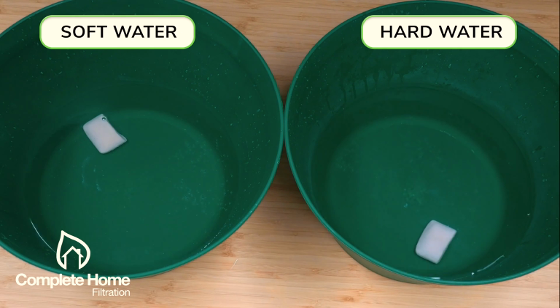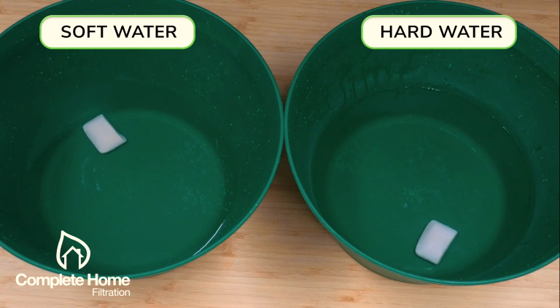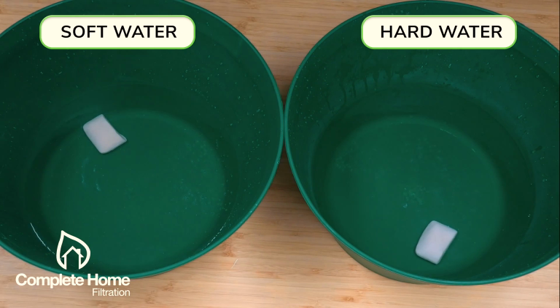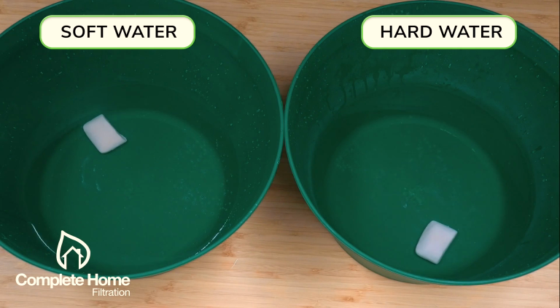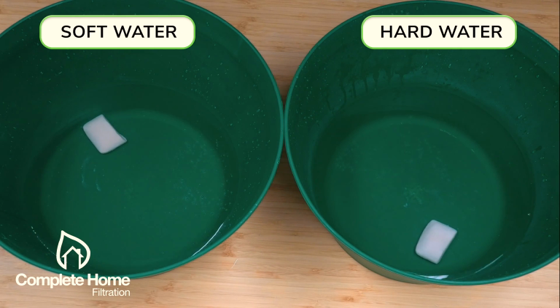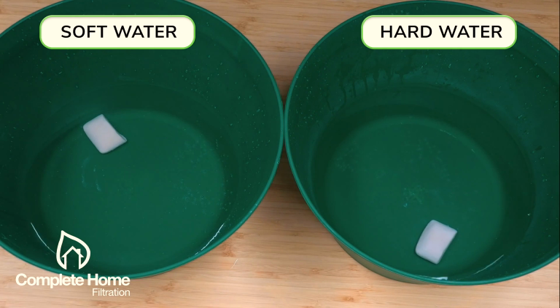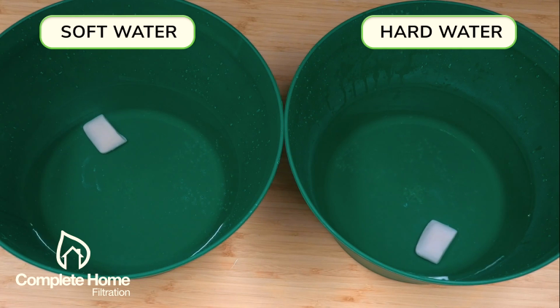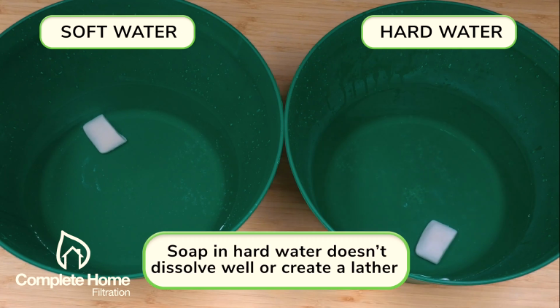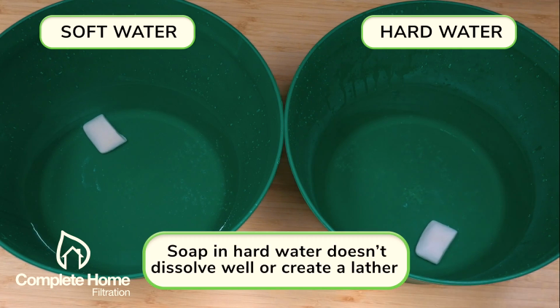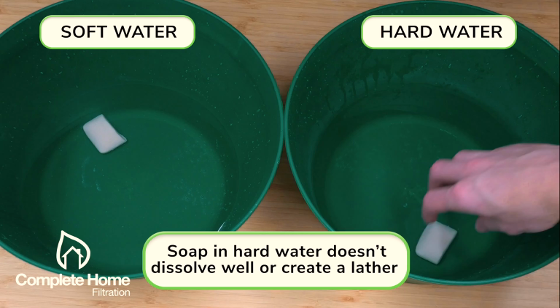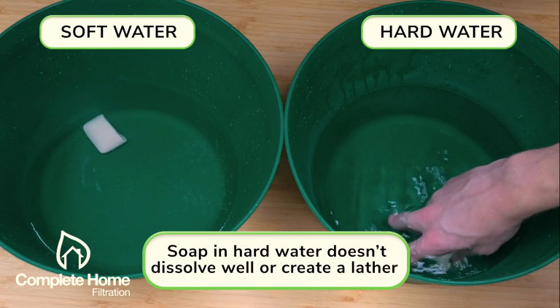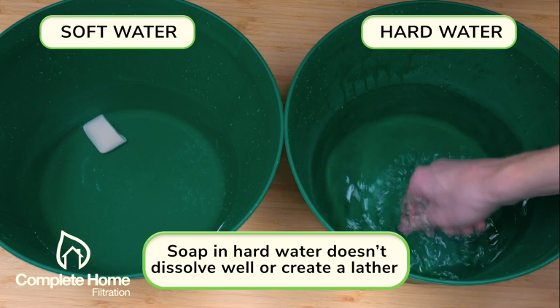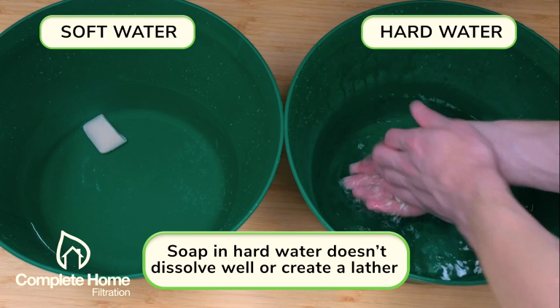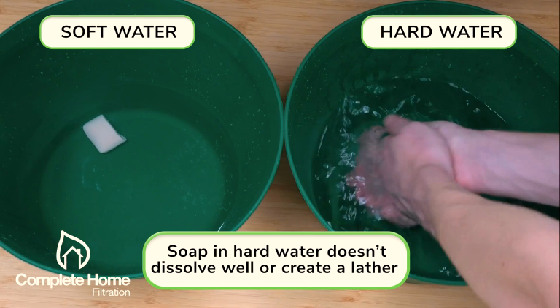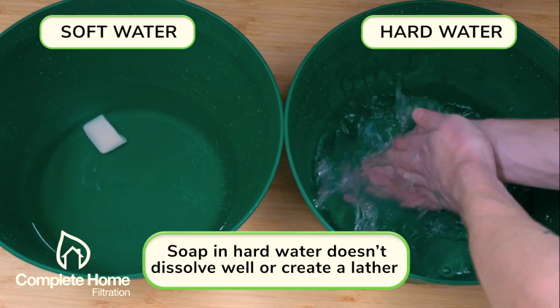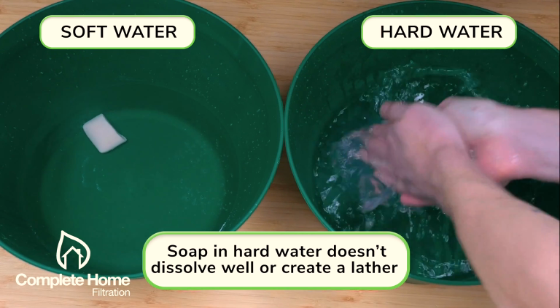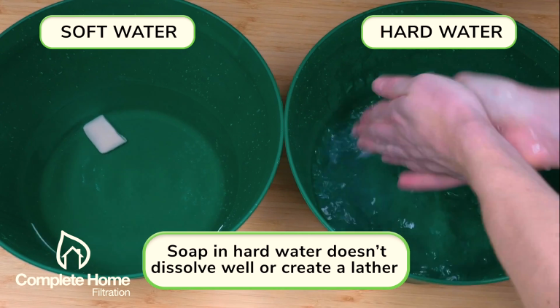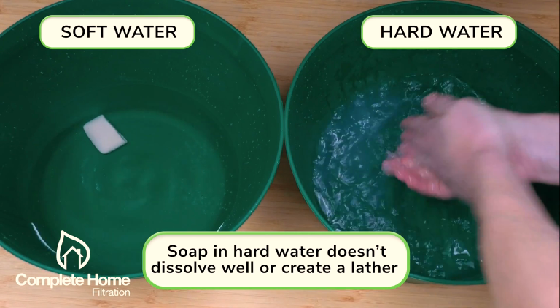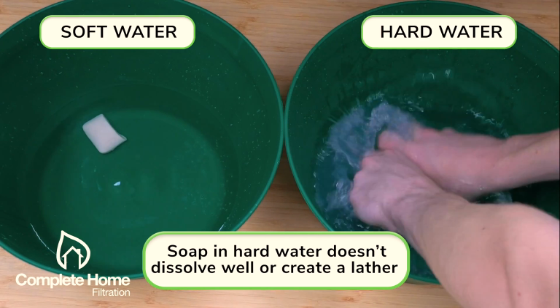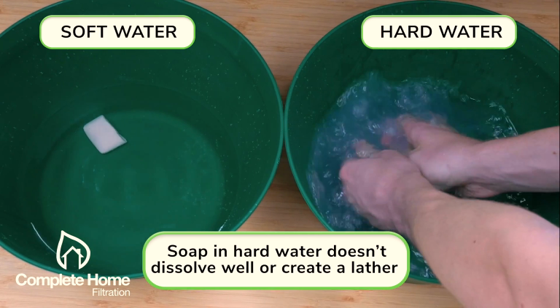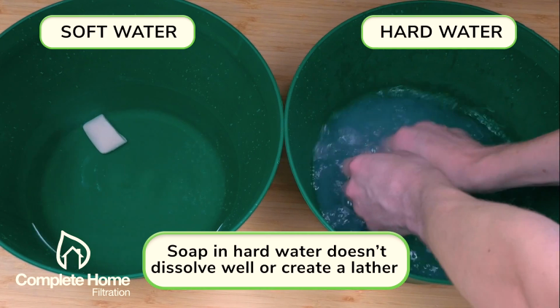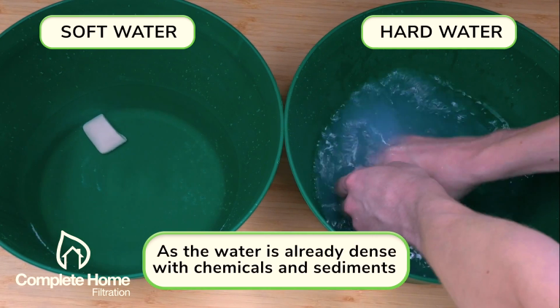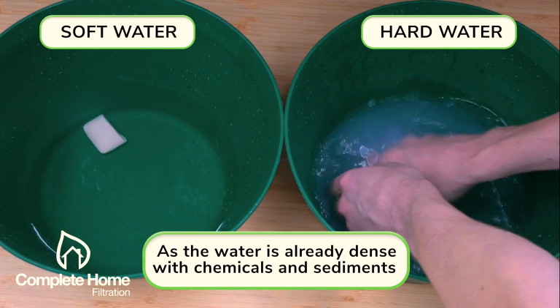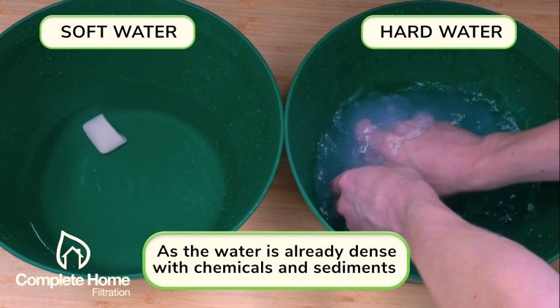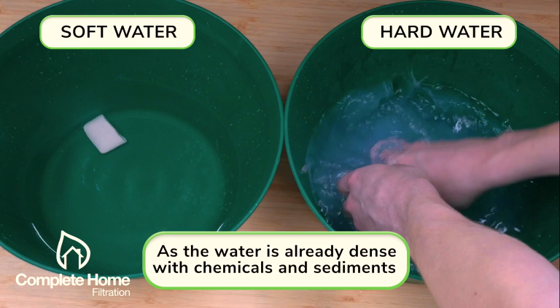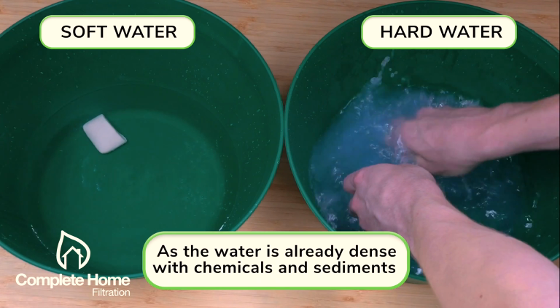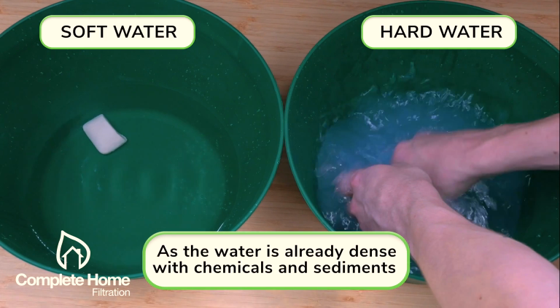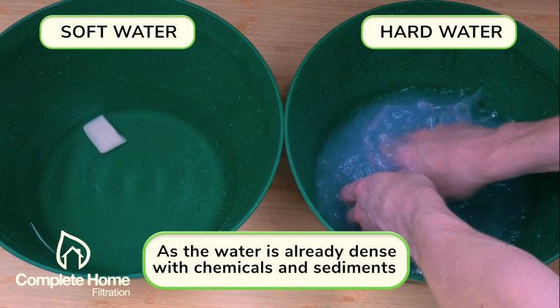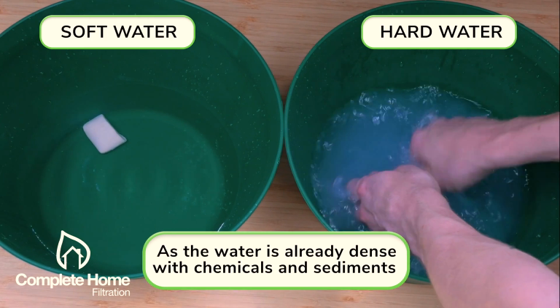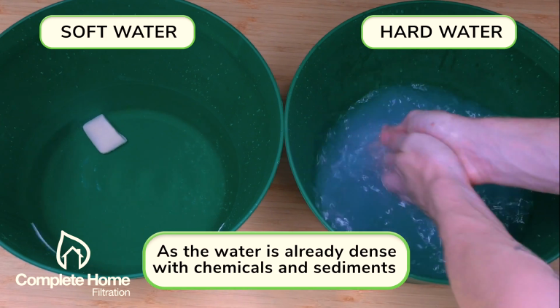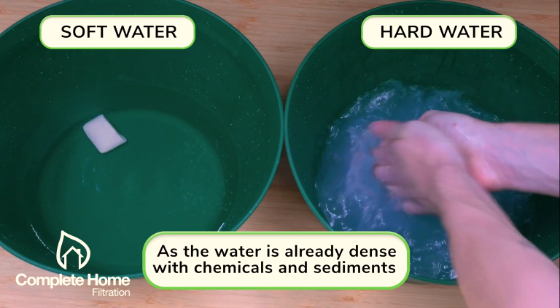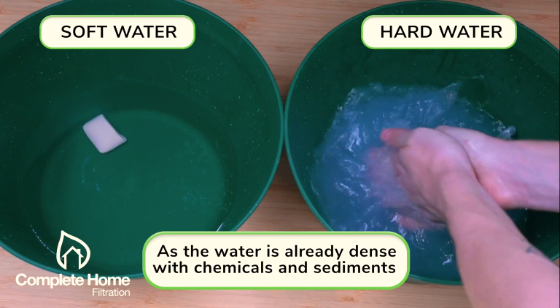As you can see, trying to dissolve the soap in the hard water on the right, all I'm getting is a really murky effect that isn't creating a lather or suds or bubbles on top, giving me a really grimy feeling on my hands.